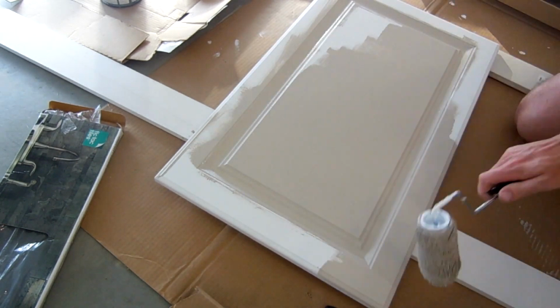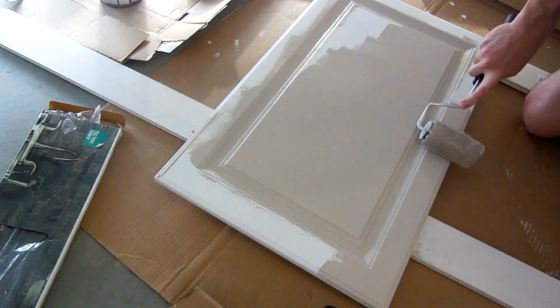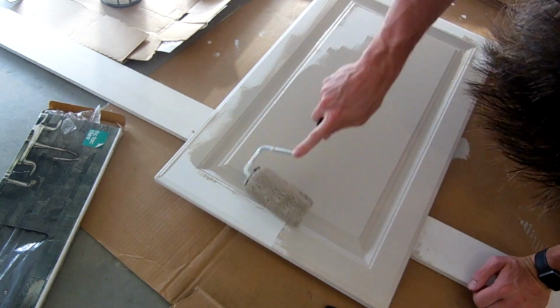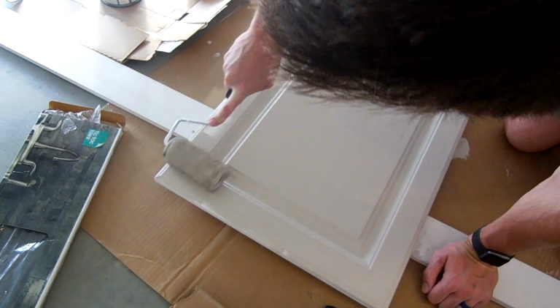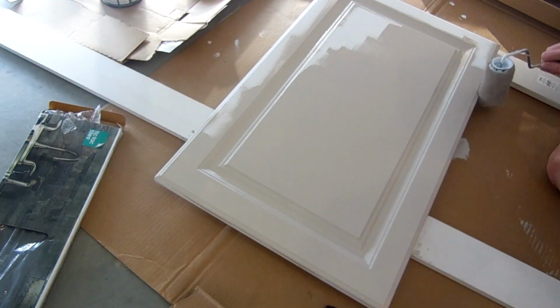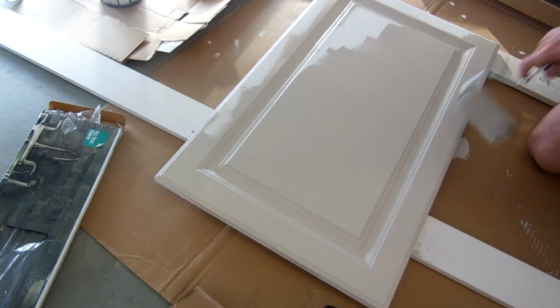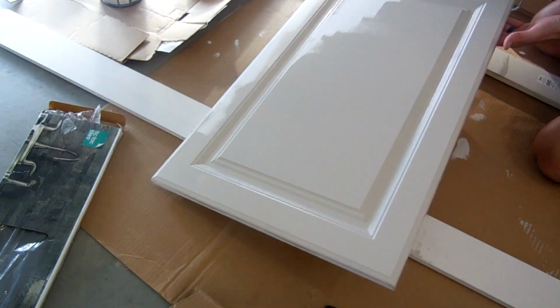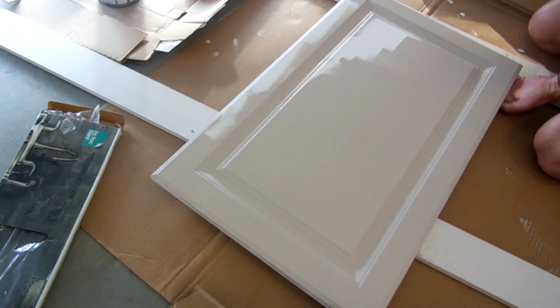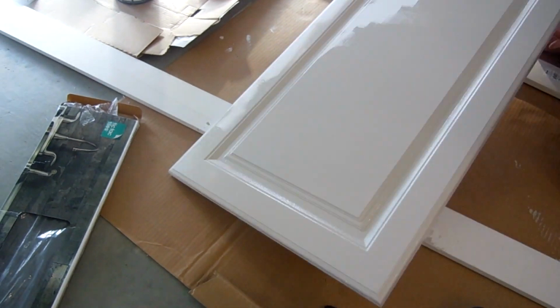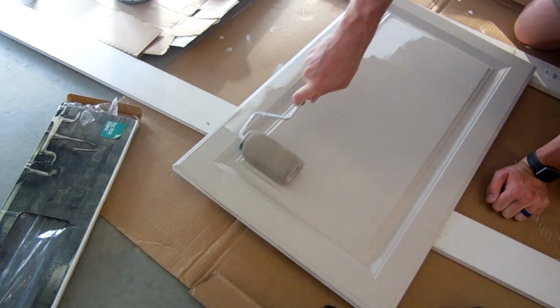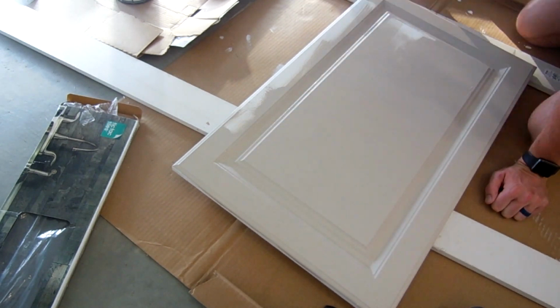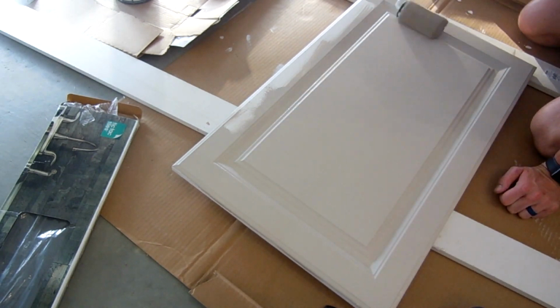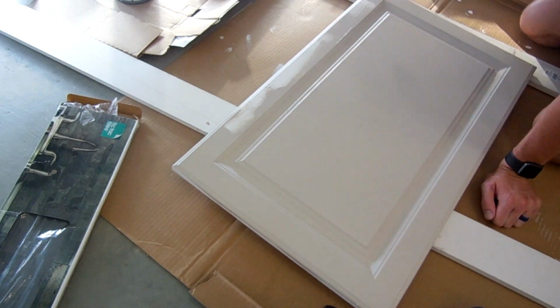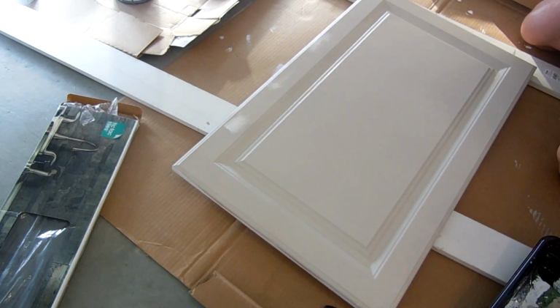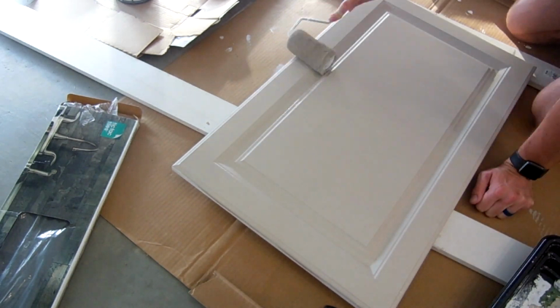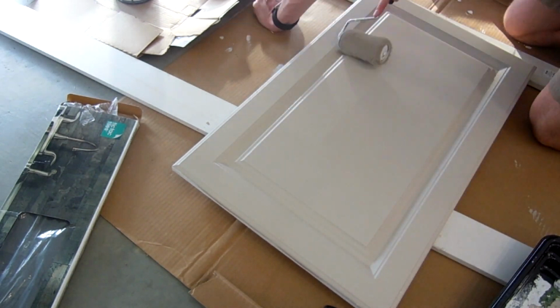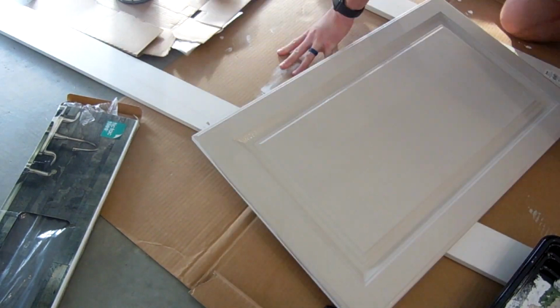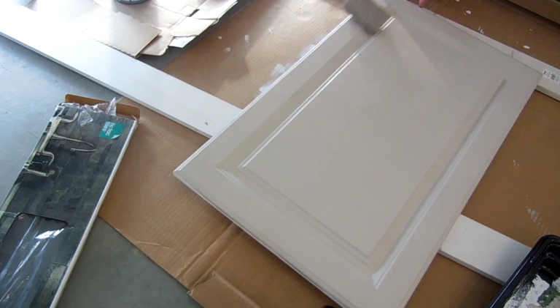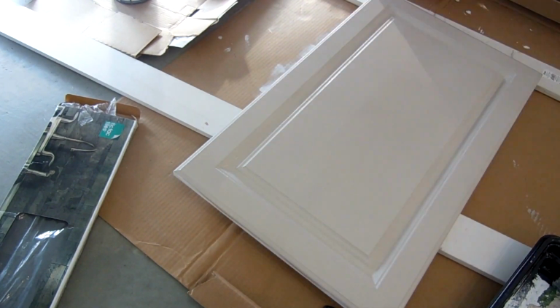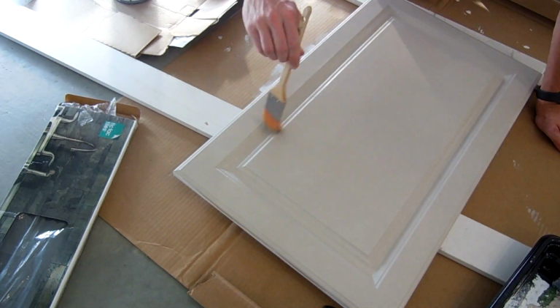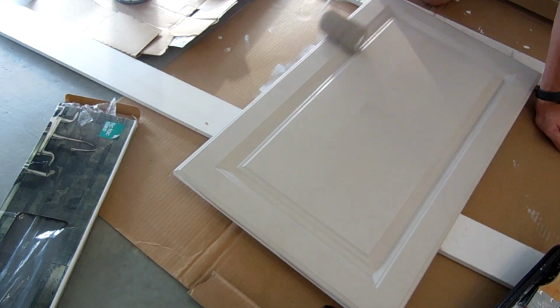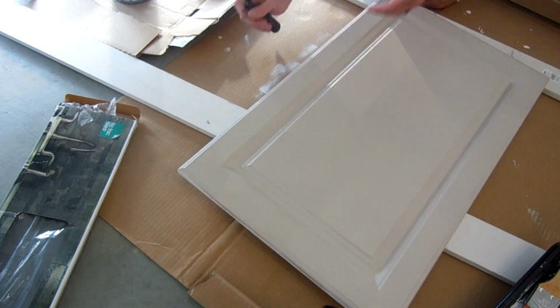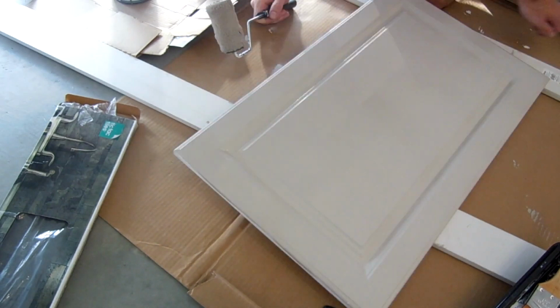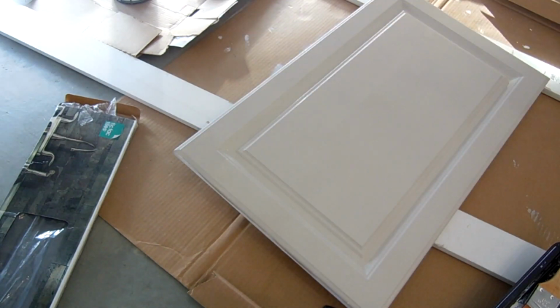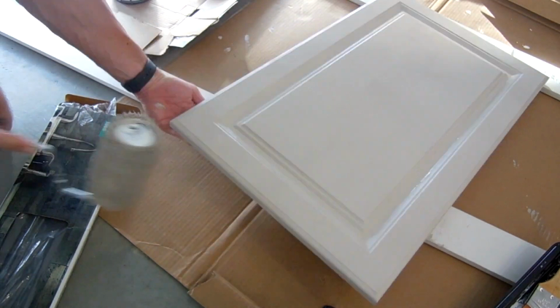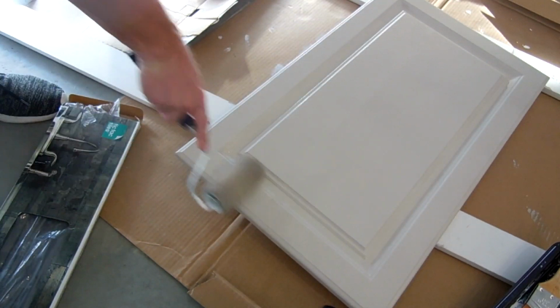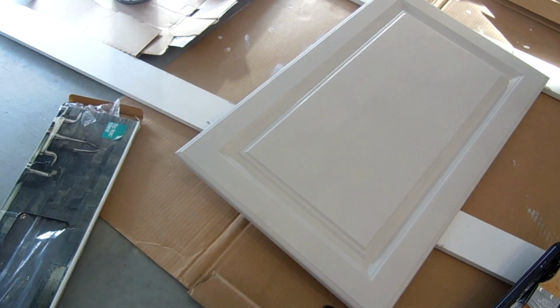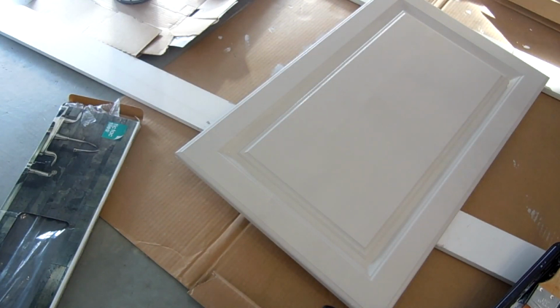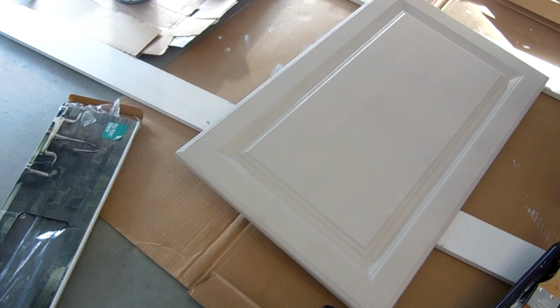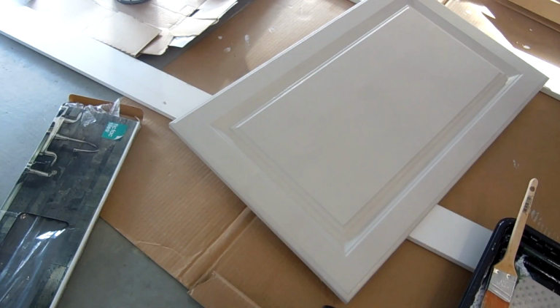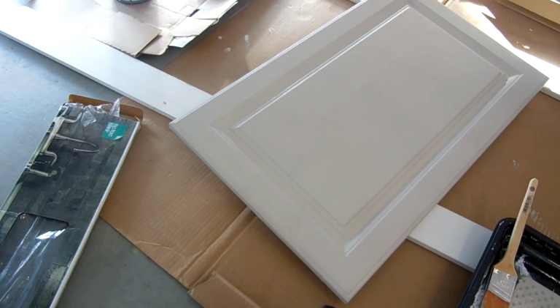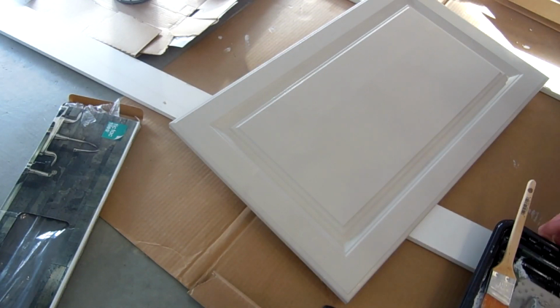Of course, if you do have a sprayer I would recommend going that route — it would make this job a lot cleaner and a lot easier. But I just don't have a sprayer, so this is the route I went and I'm happy with how it turned out. After I was done with the first door, I just went on to the second door and did the same thing.